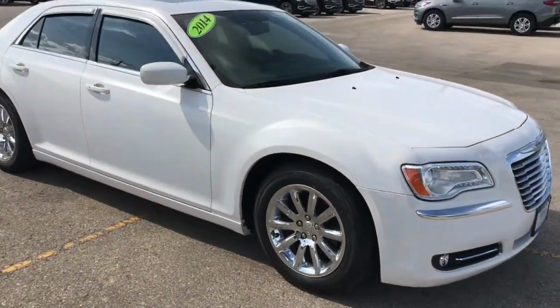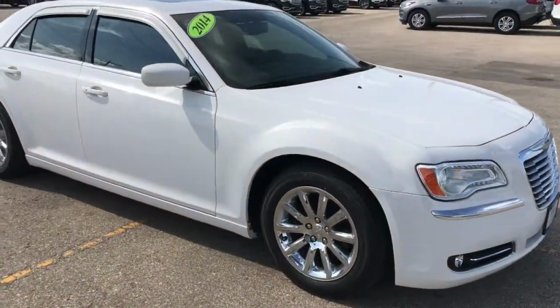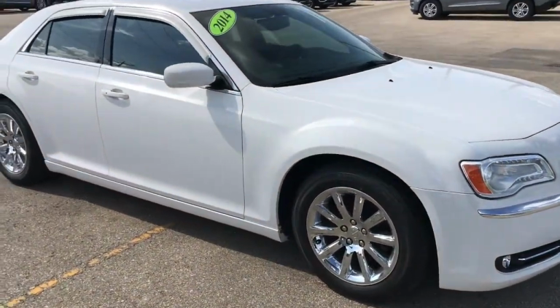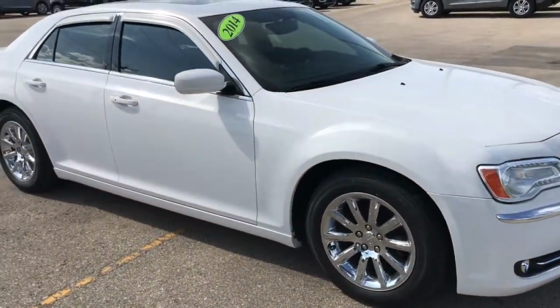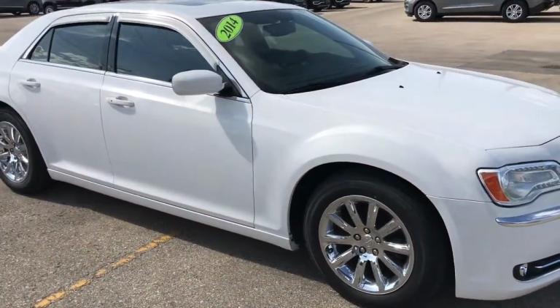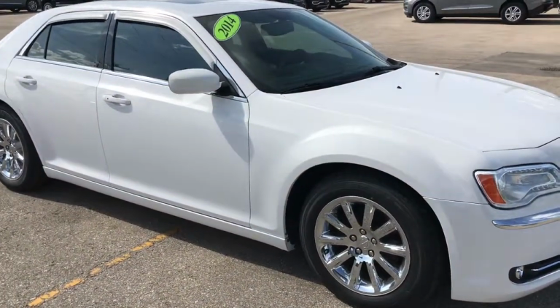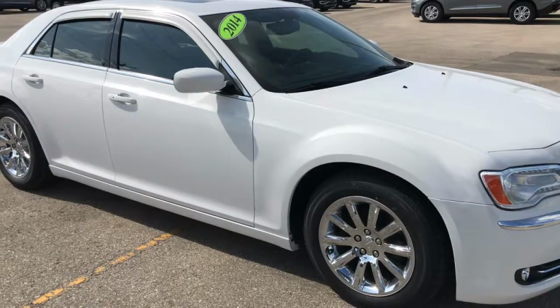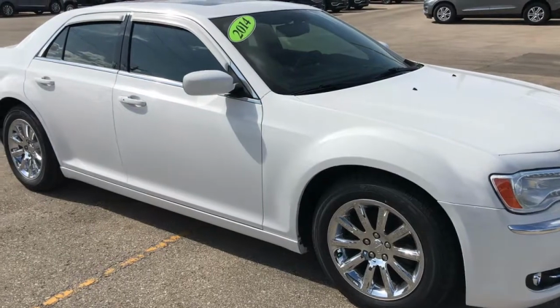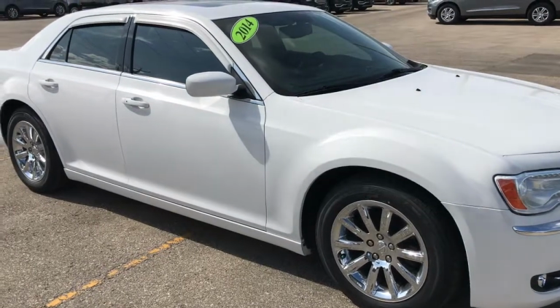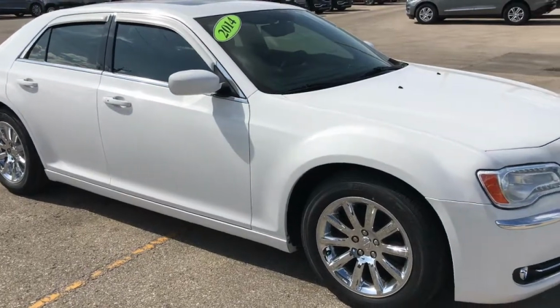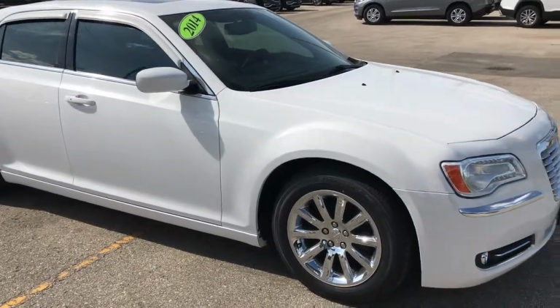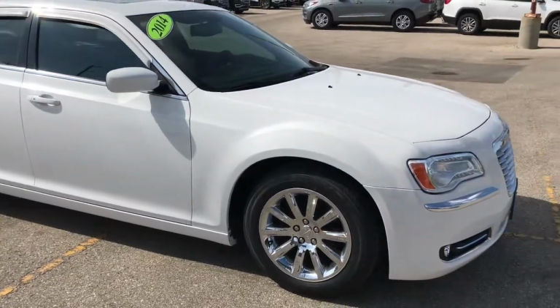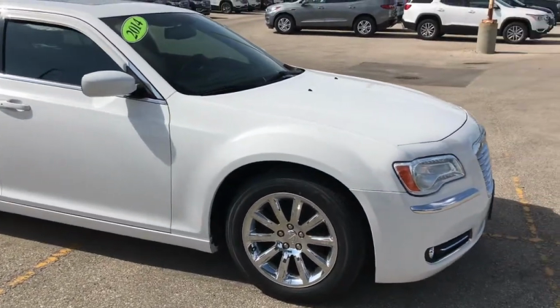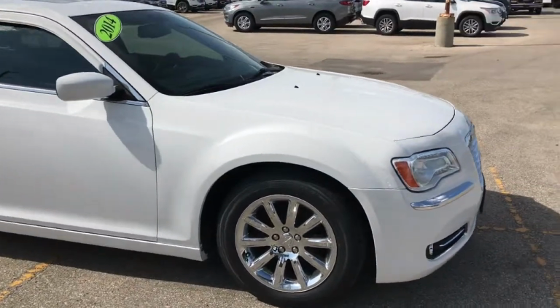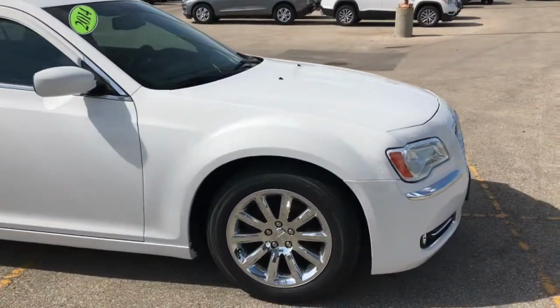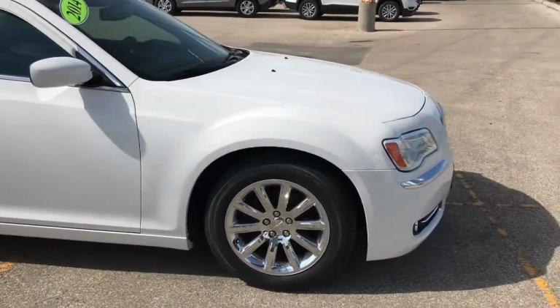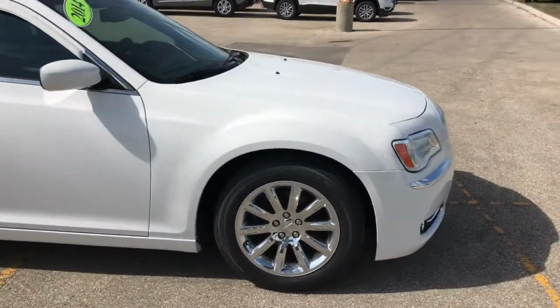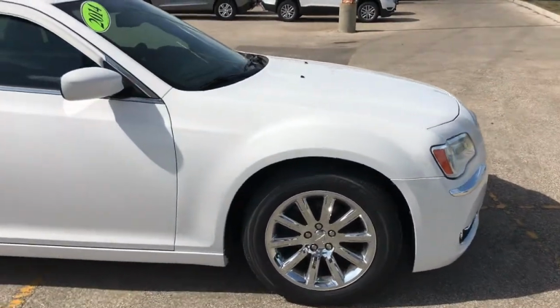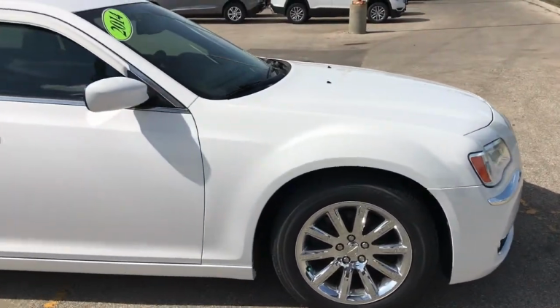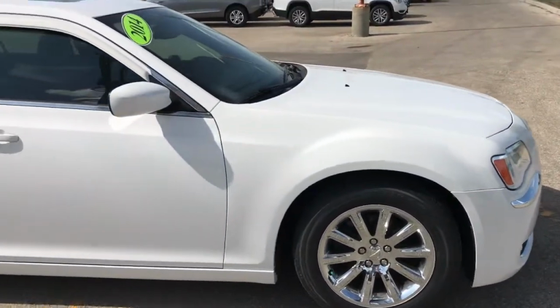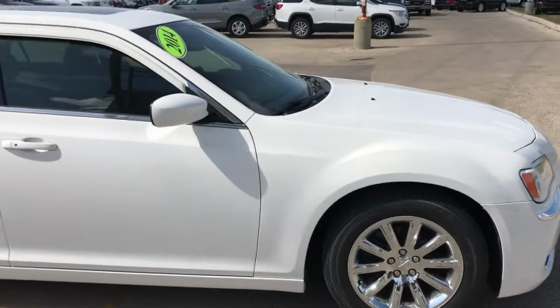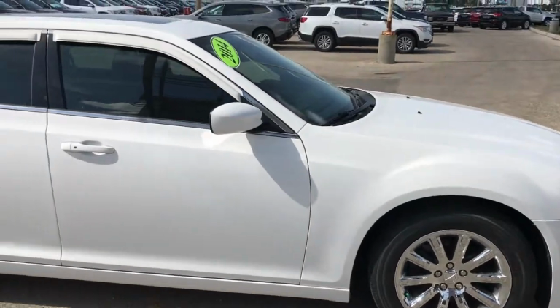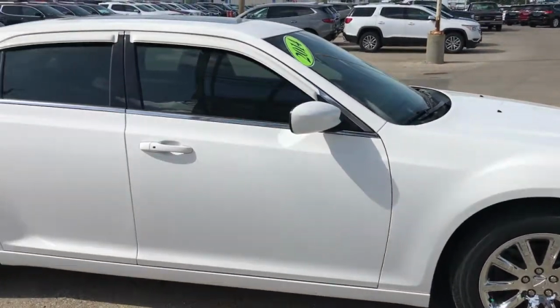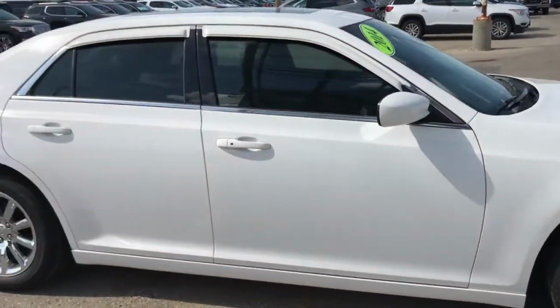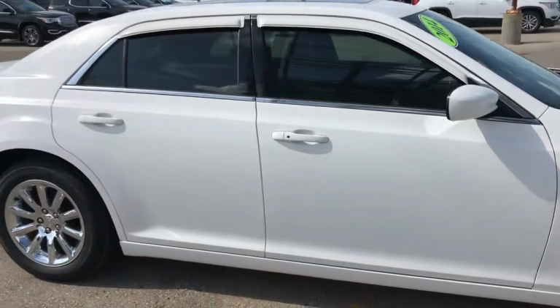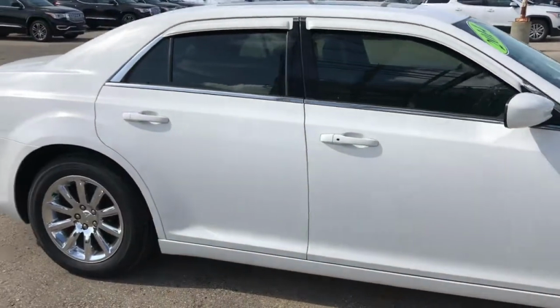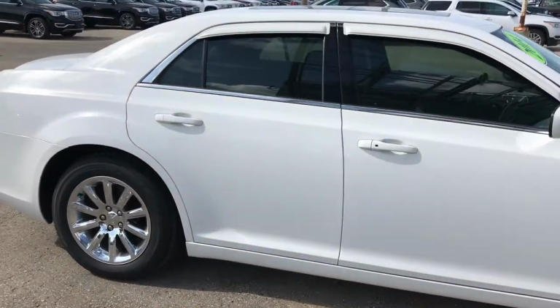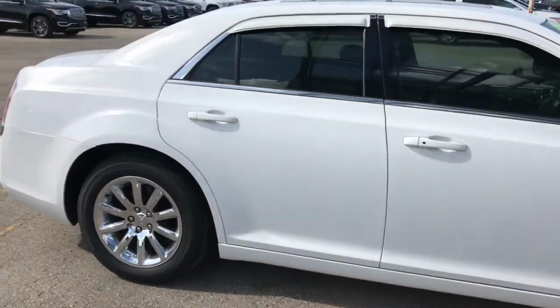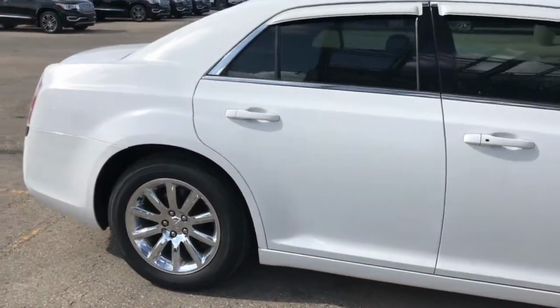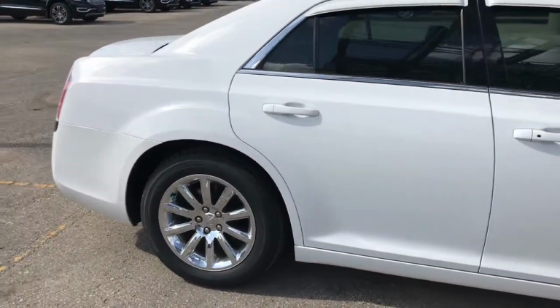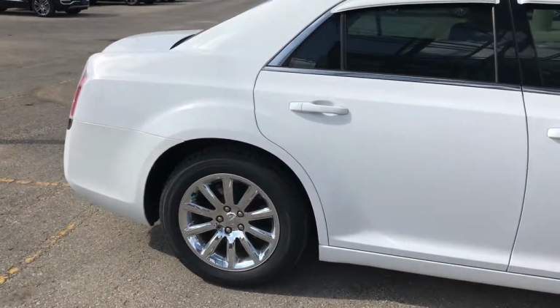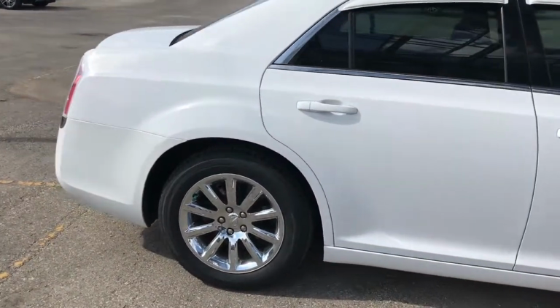We took it on trade, low kilometers. This is powered by the 3.6-liter V6 motor that's going to be paired up with a six-speed automatic transmission and pushing plenty of power to those rear wheels.